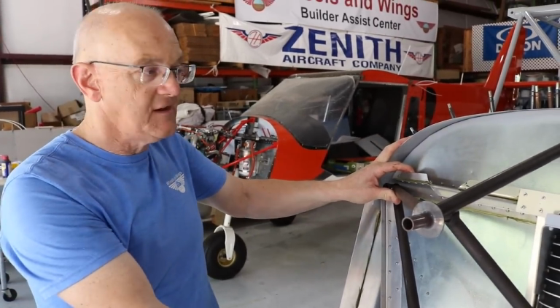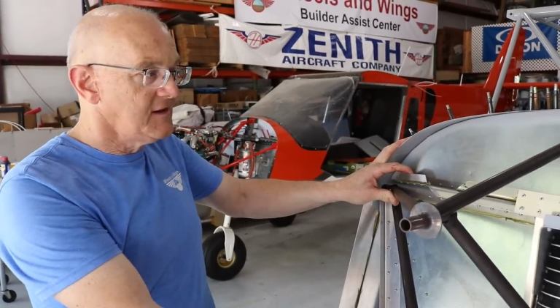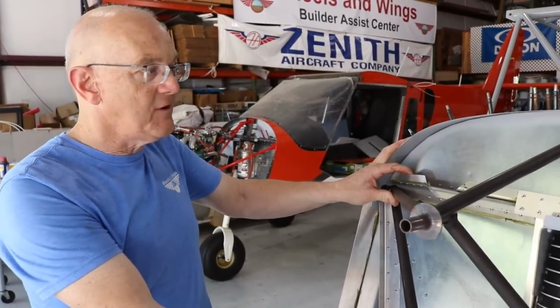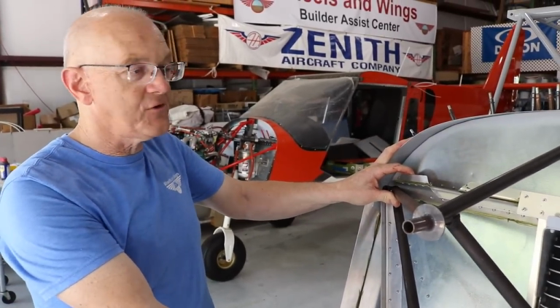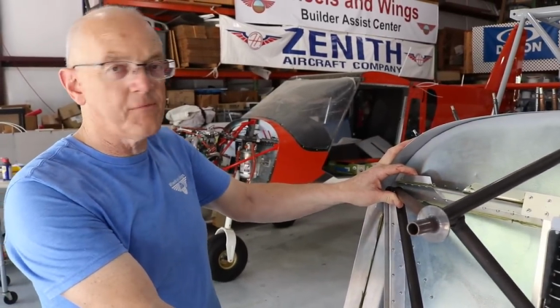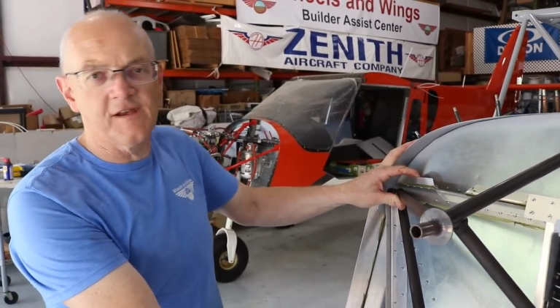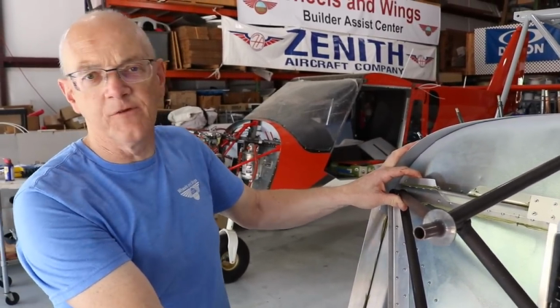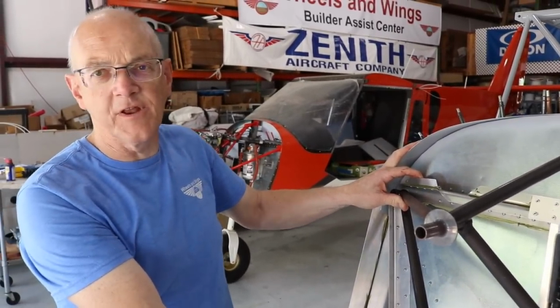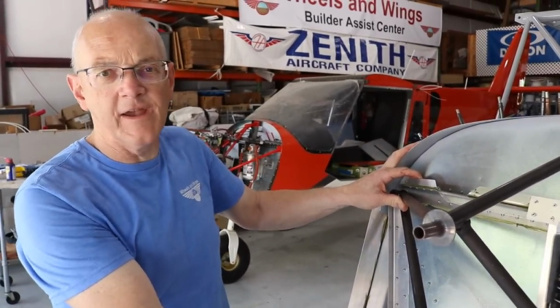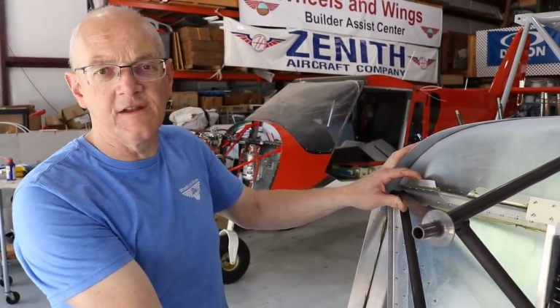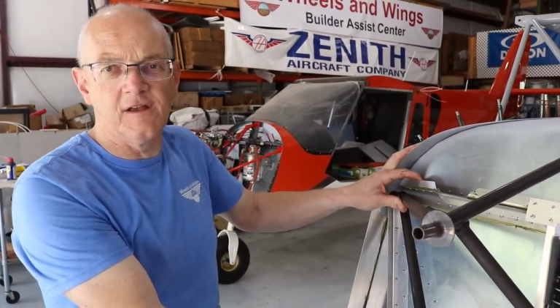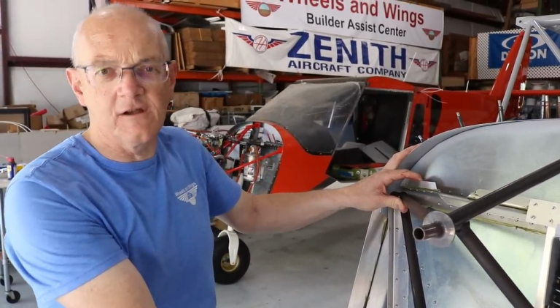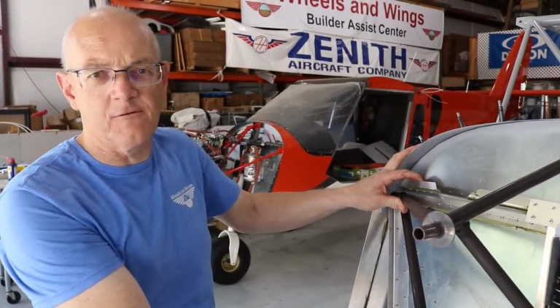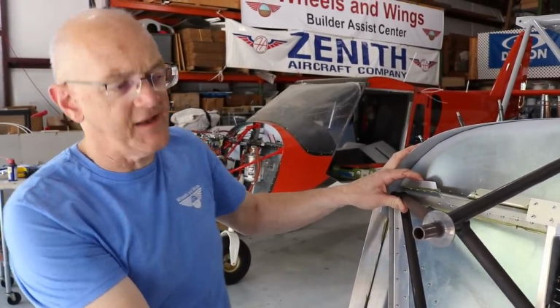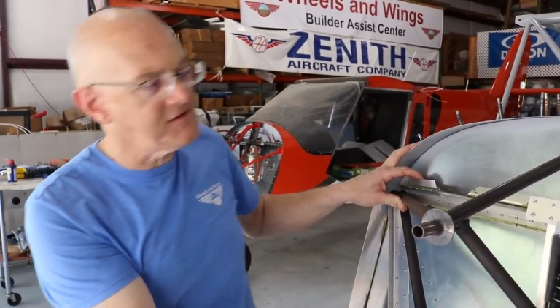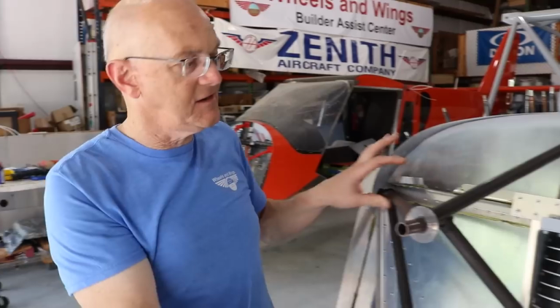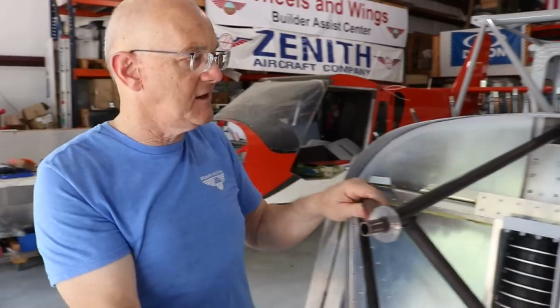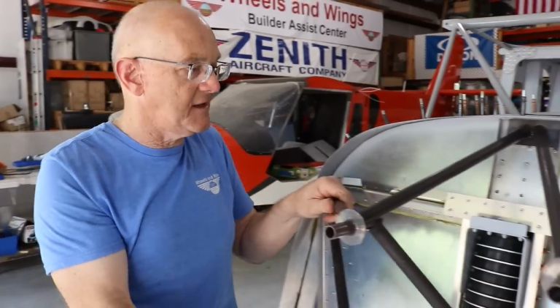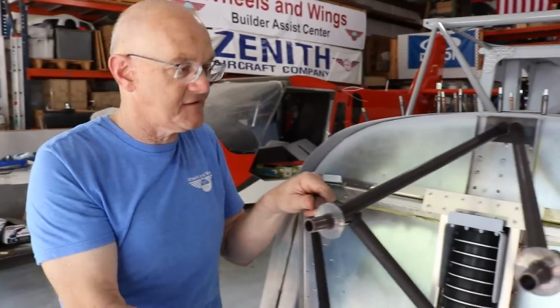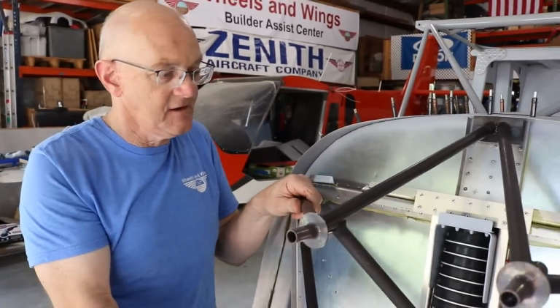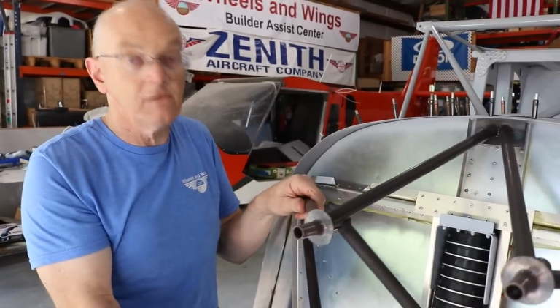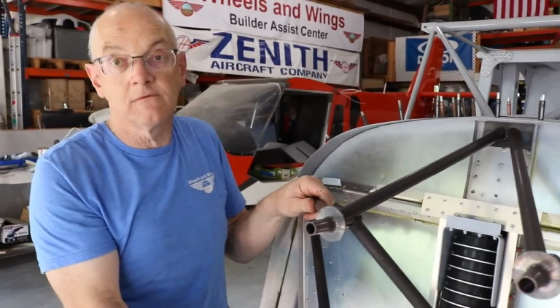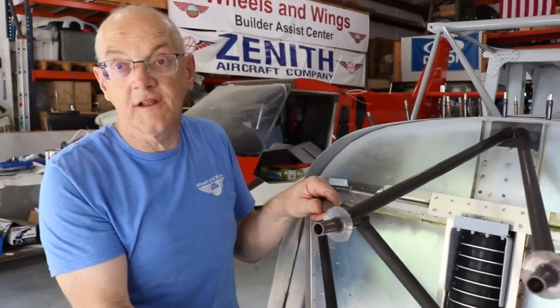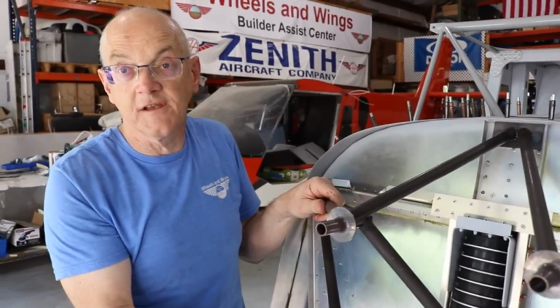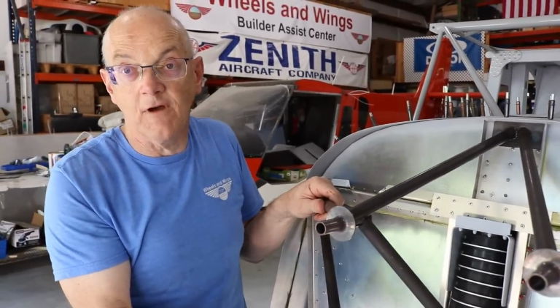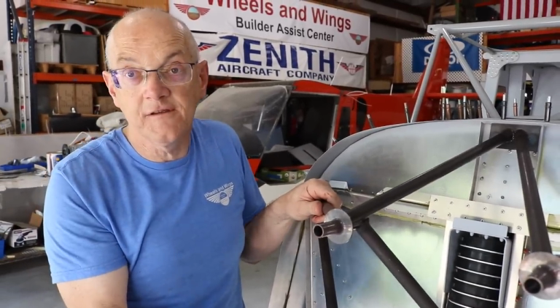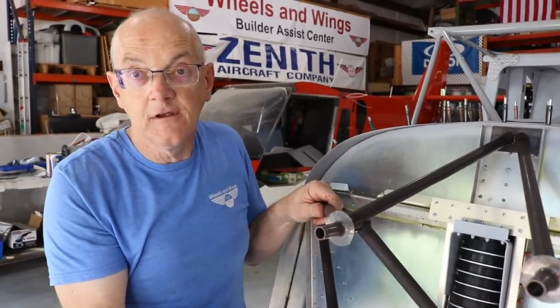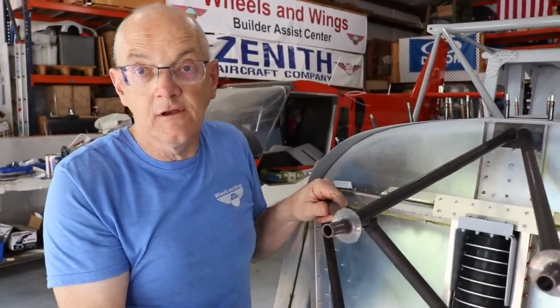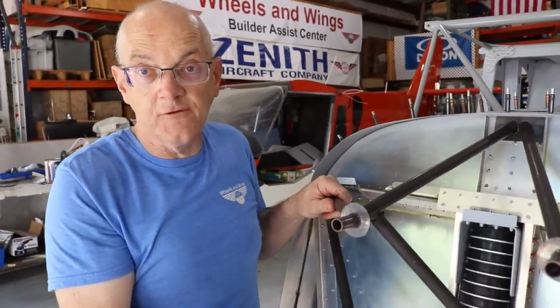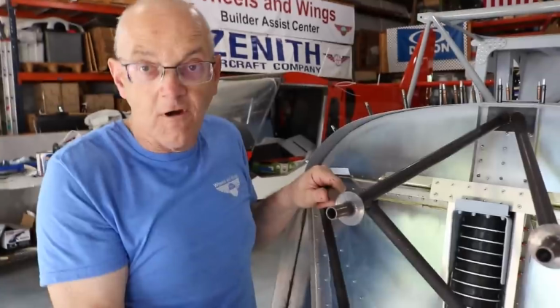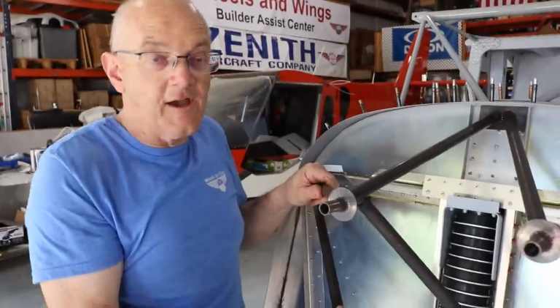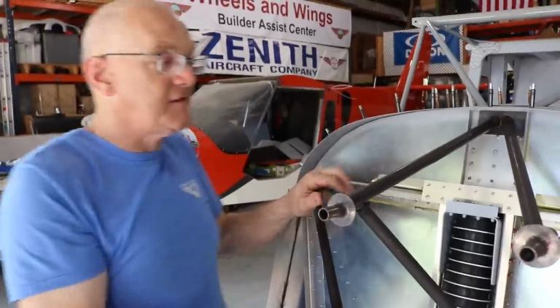If you have to compensate for putting weight in the tail, you've got the wrong engine.